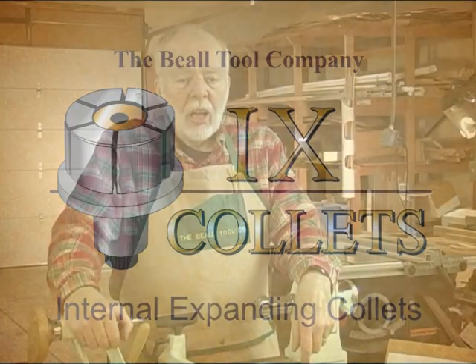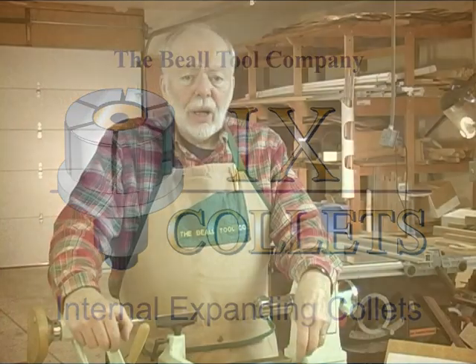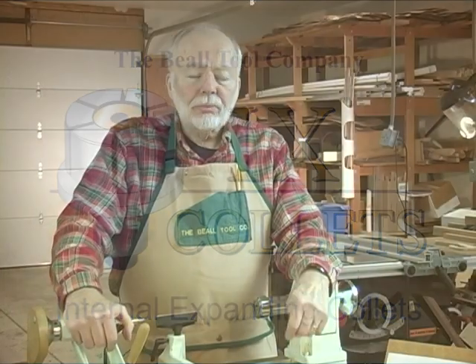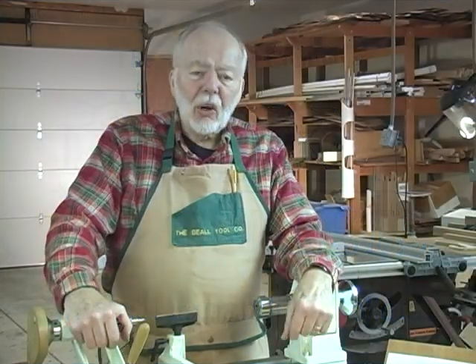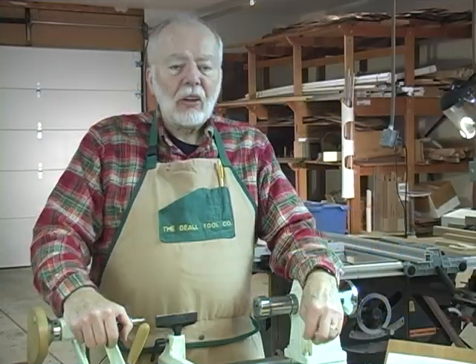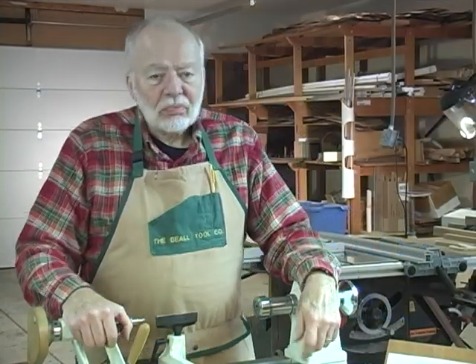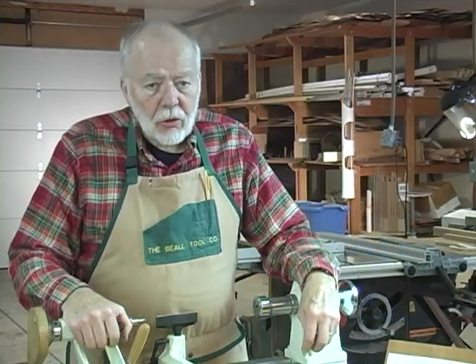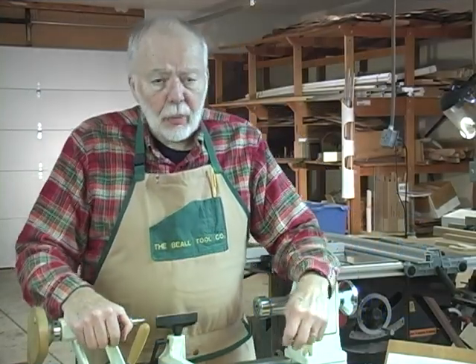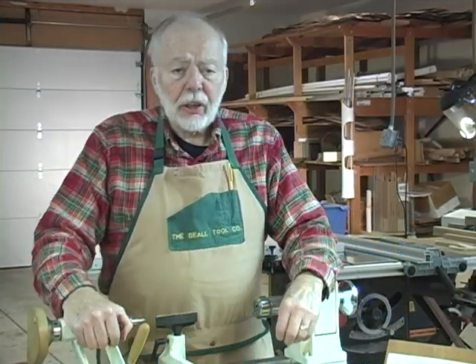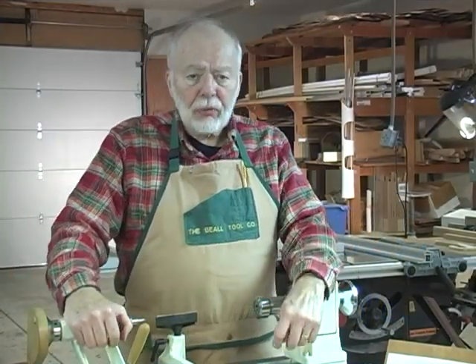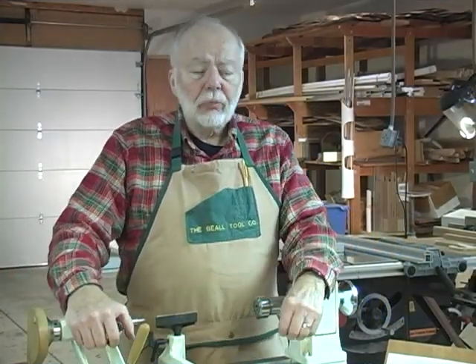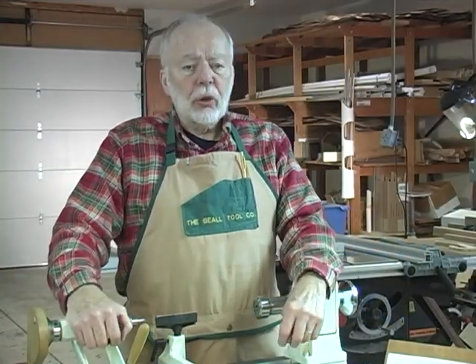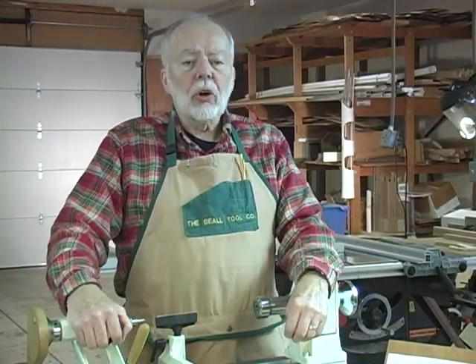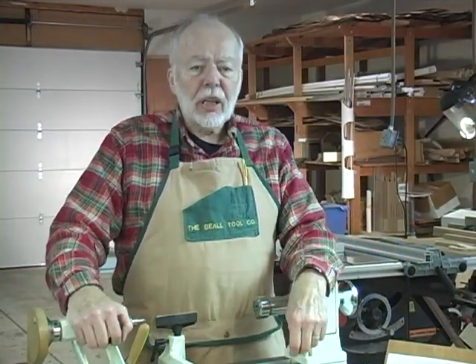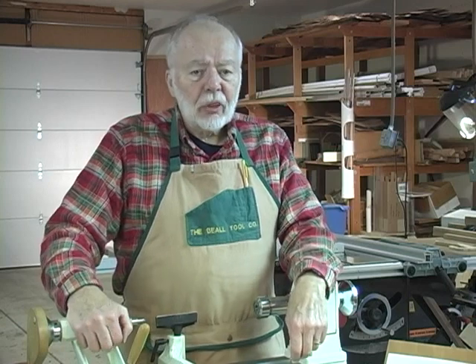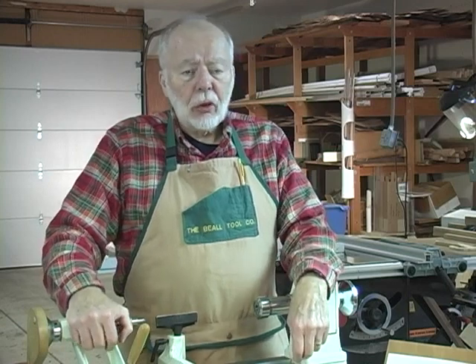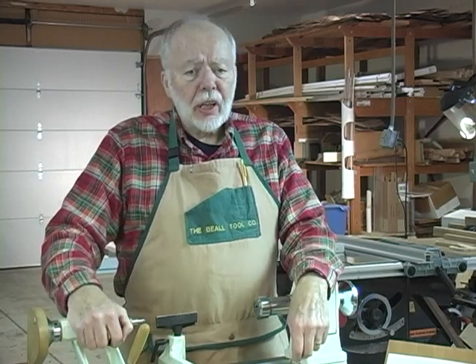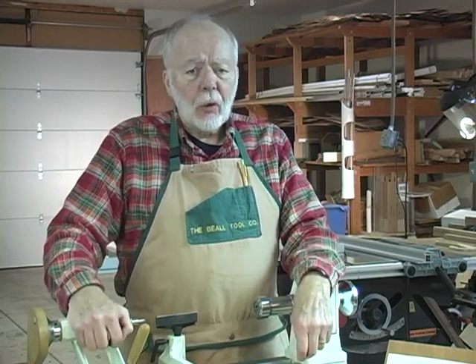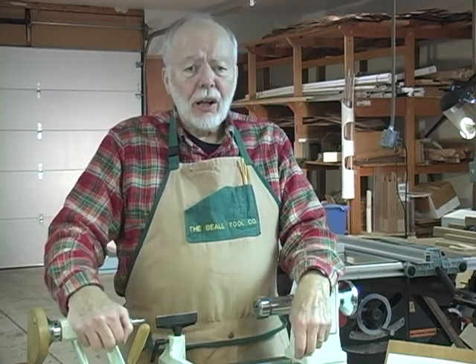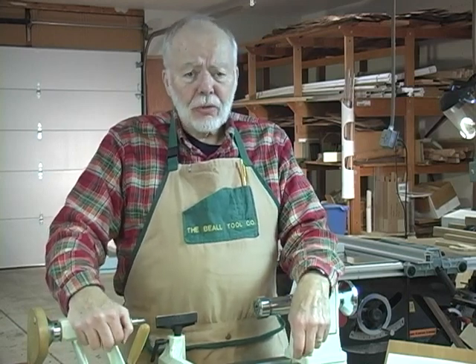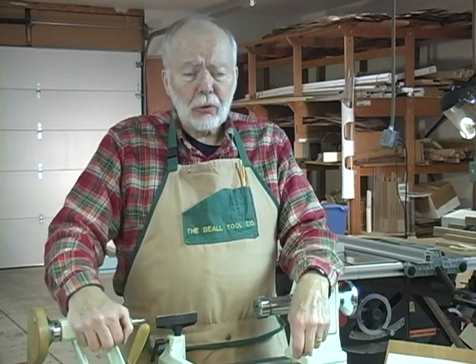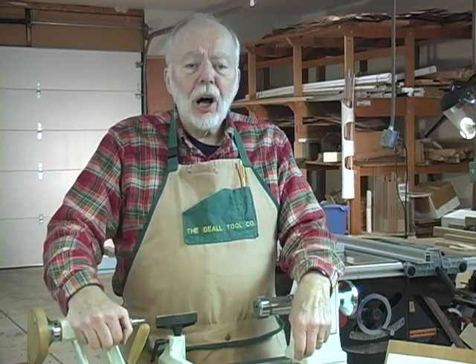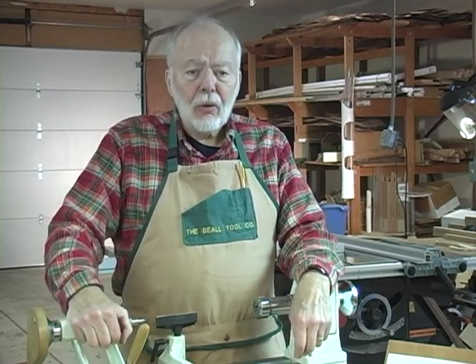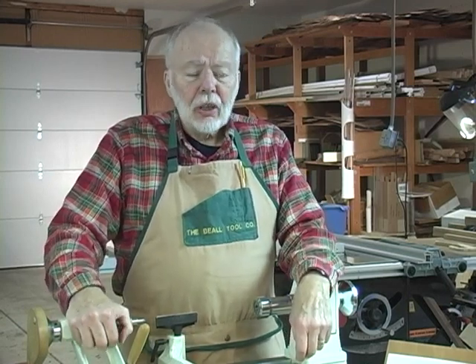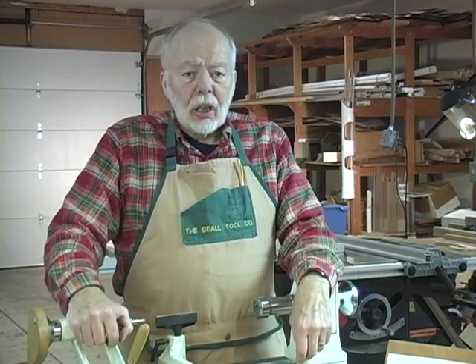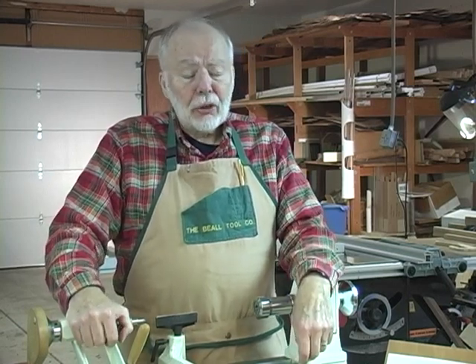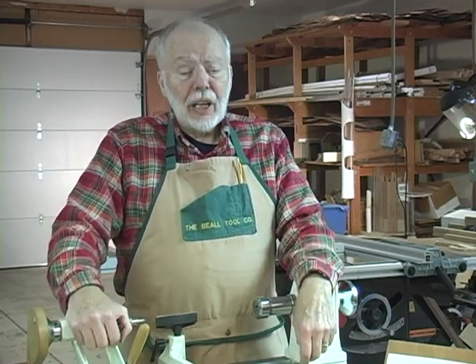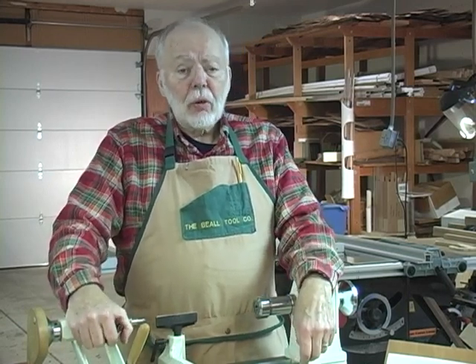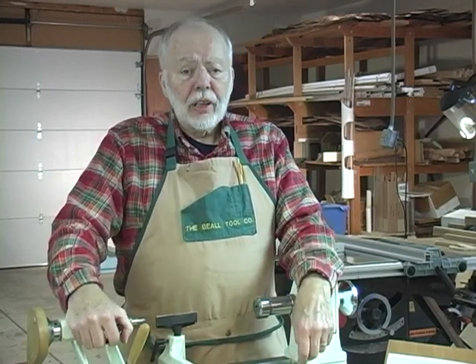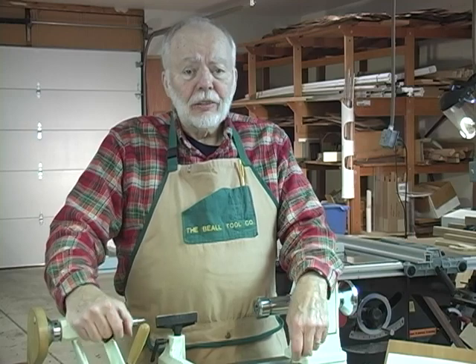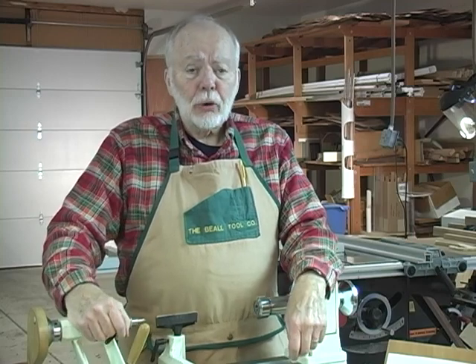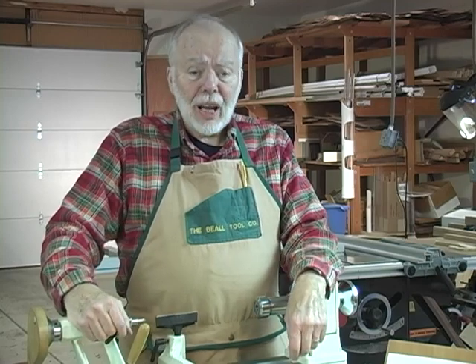Well, hello again. J.R. Beal here from Beal Tool Company, located in the wilds of Central Ohio, coming to you today with a new product.